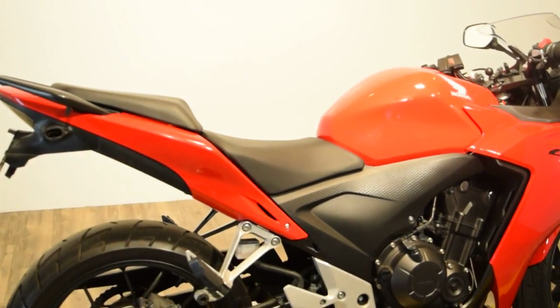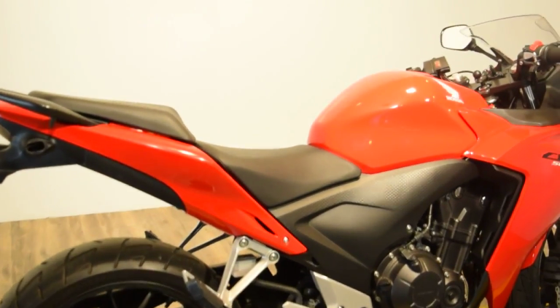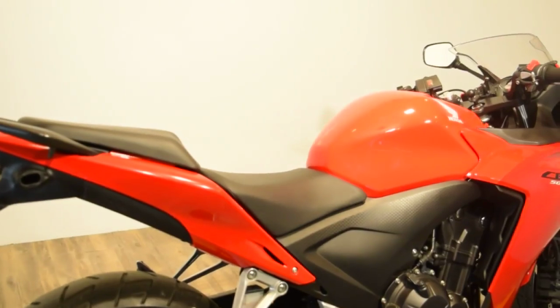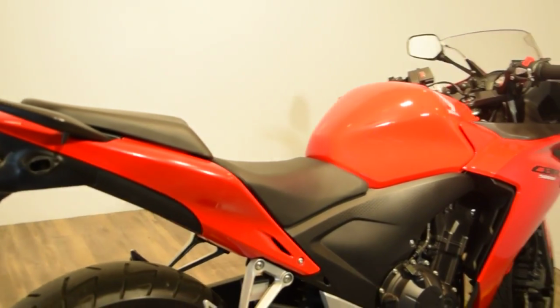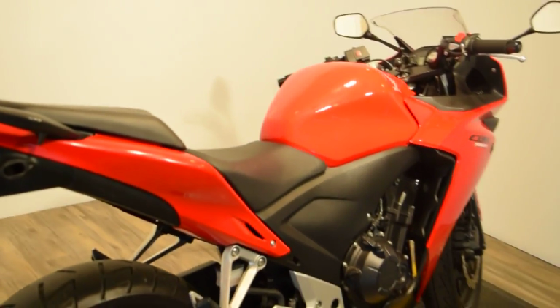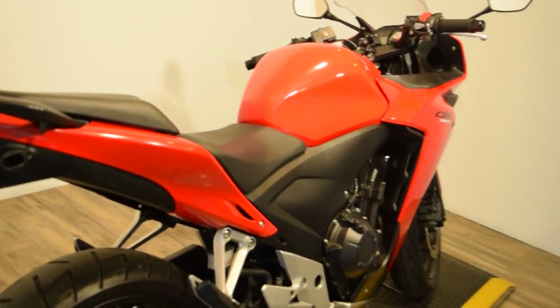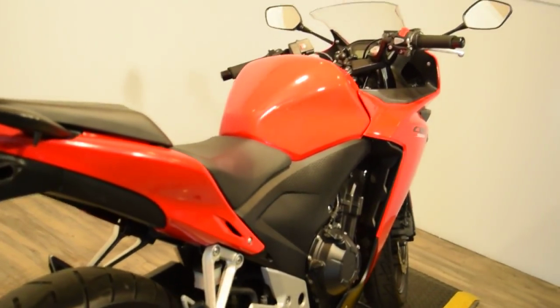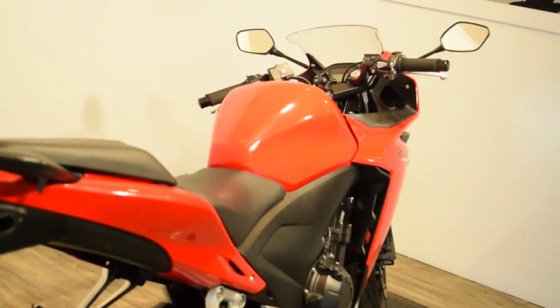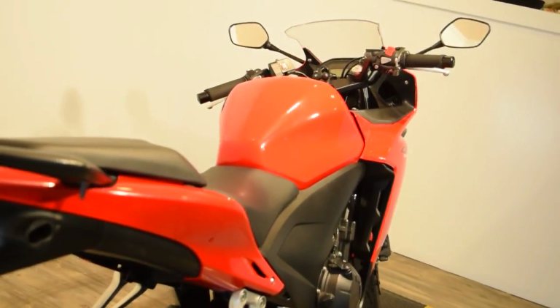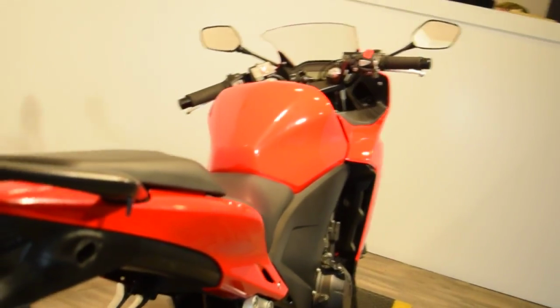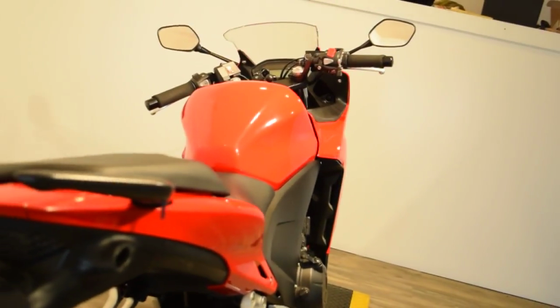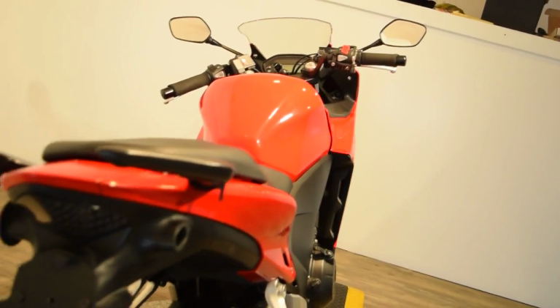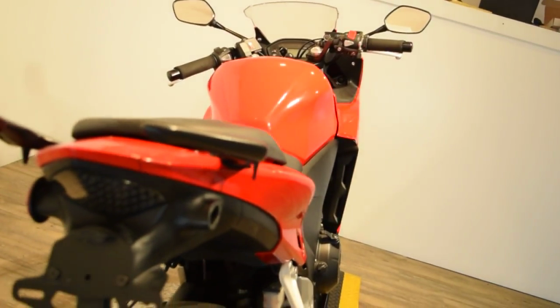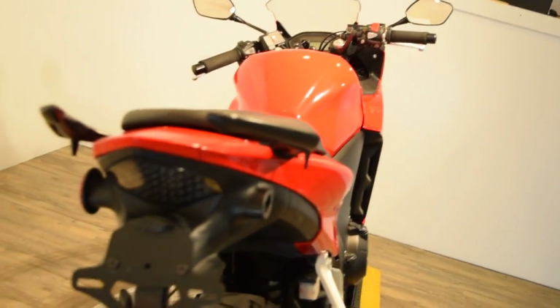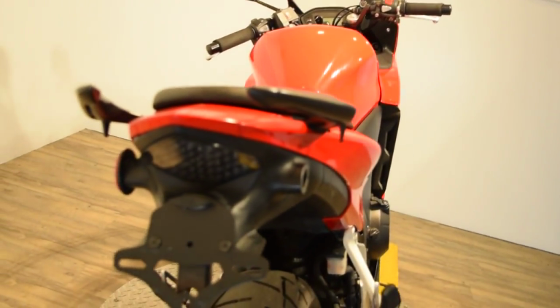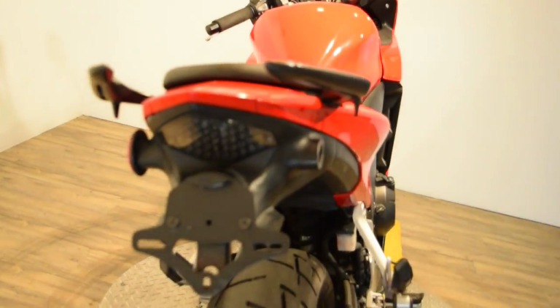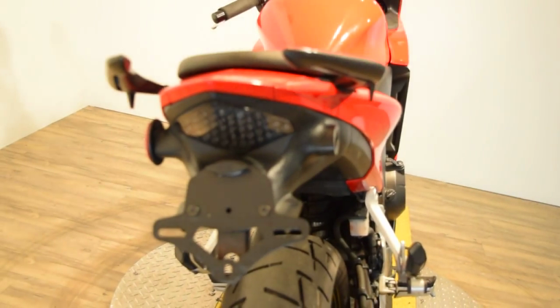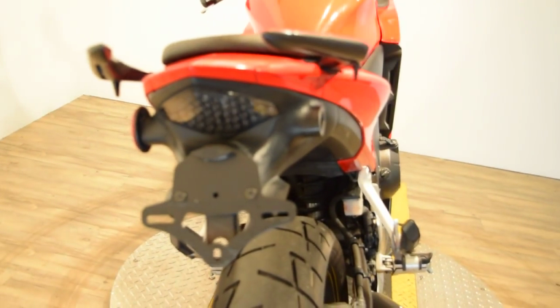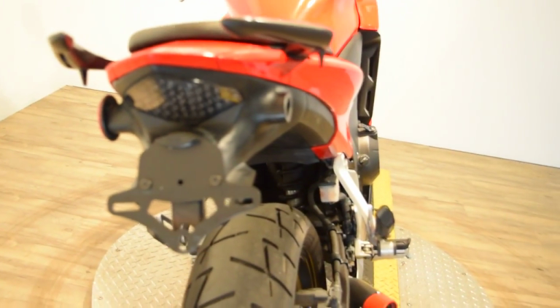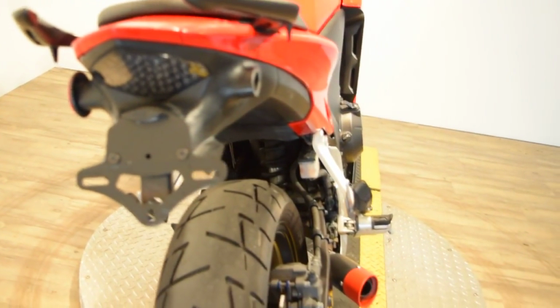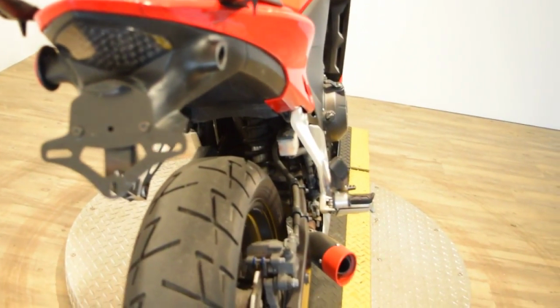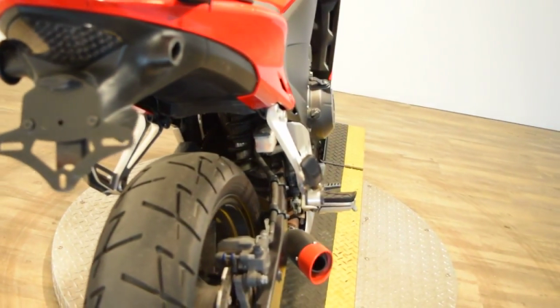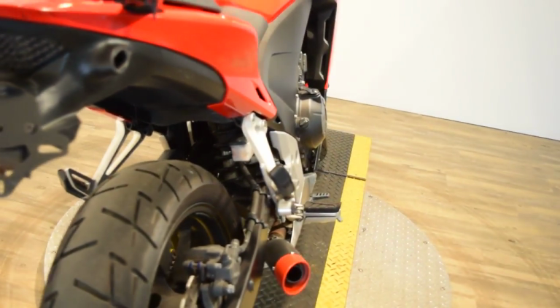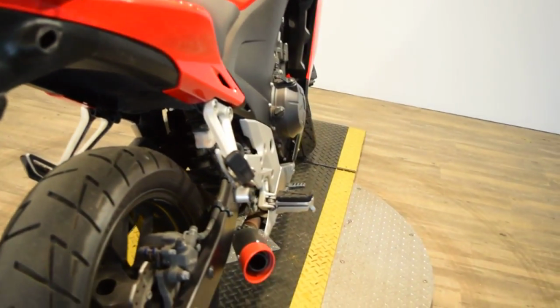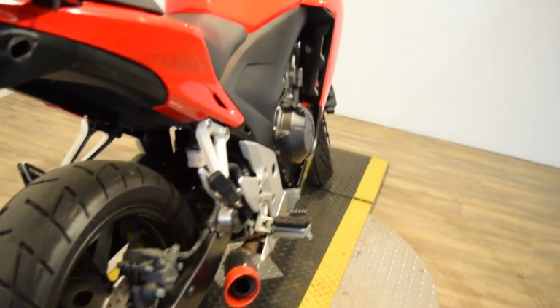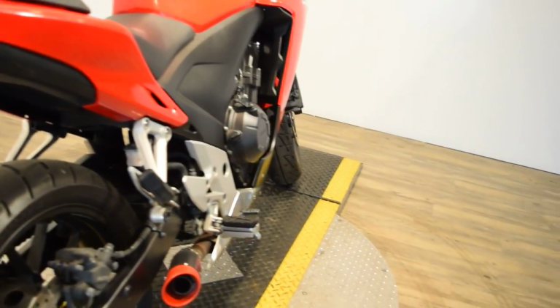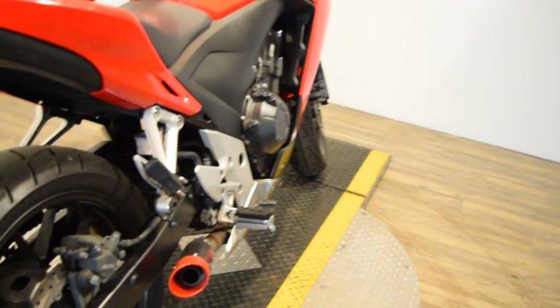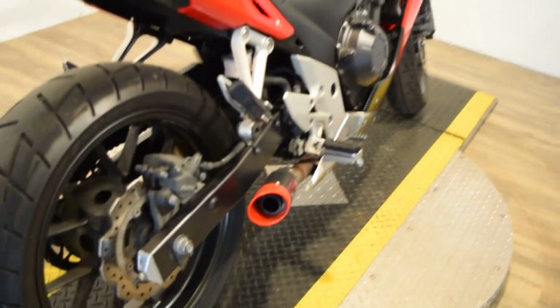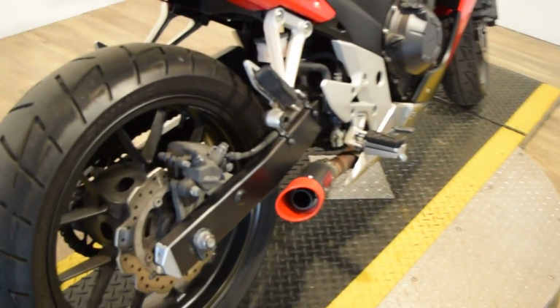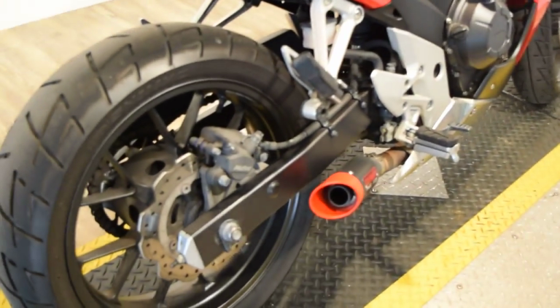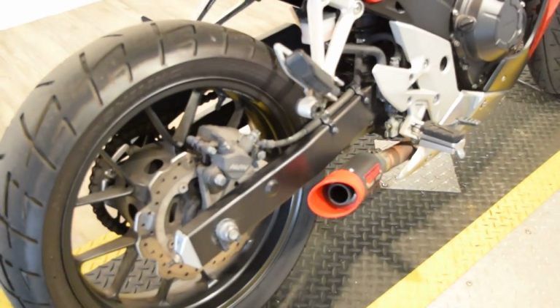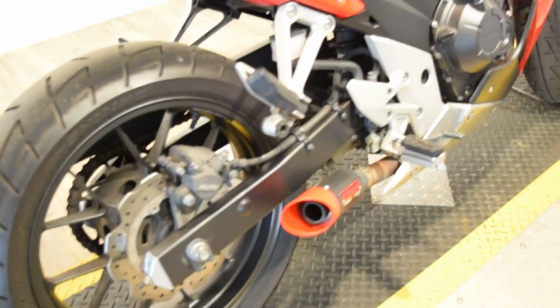Come around the back — it's got integrated turn signals, a different brake light, and a newer tire on the back. The wave rotor there comes with the bike standard.